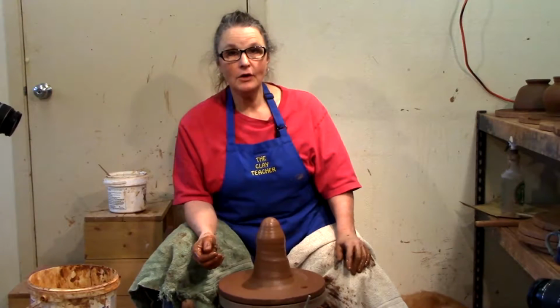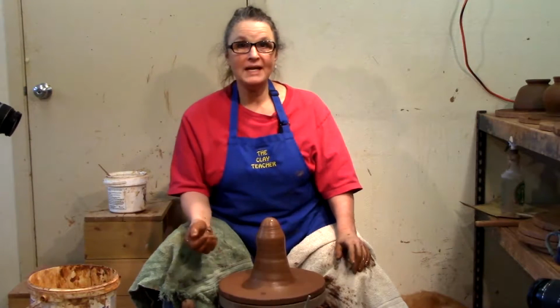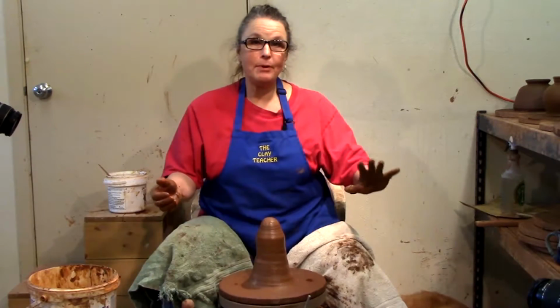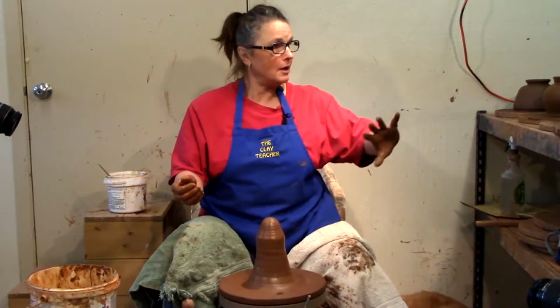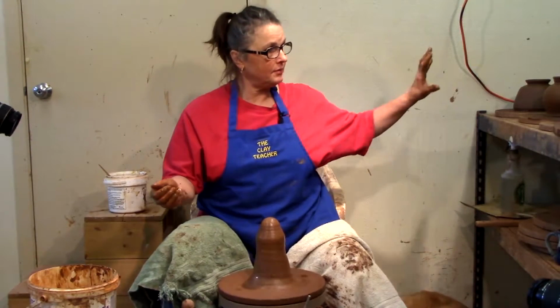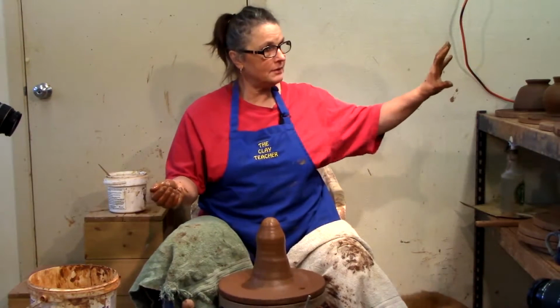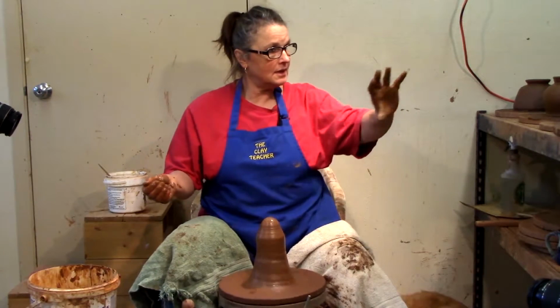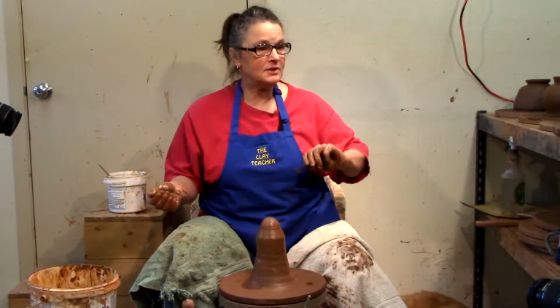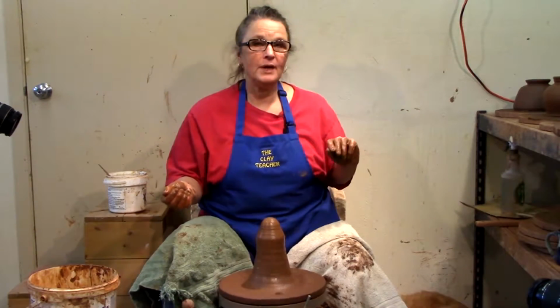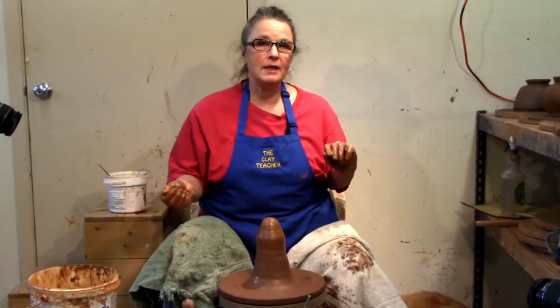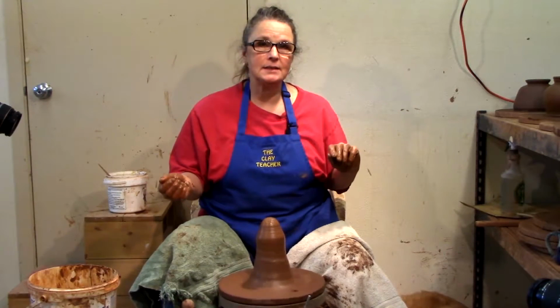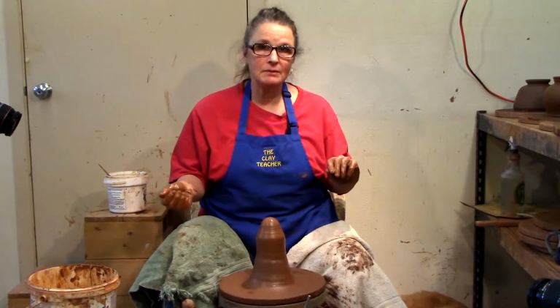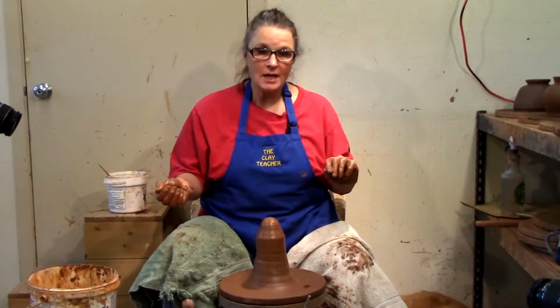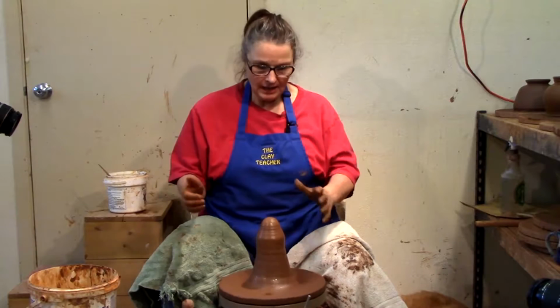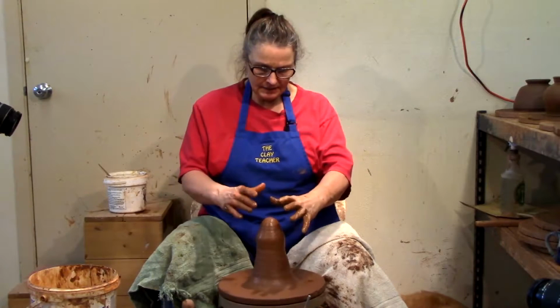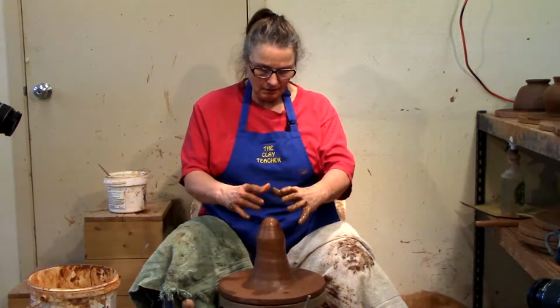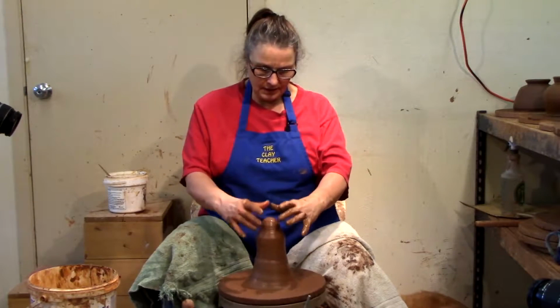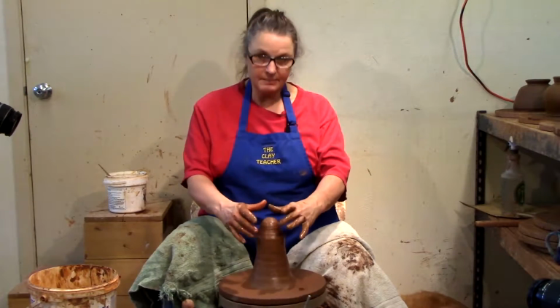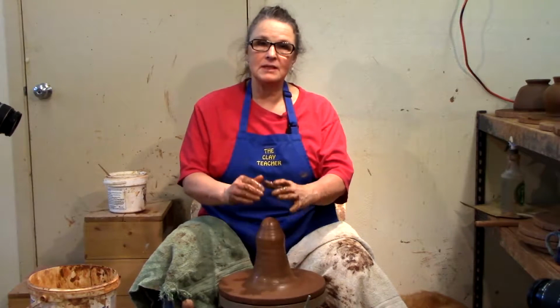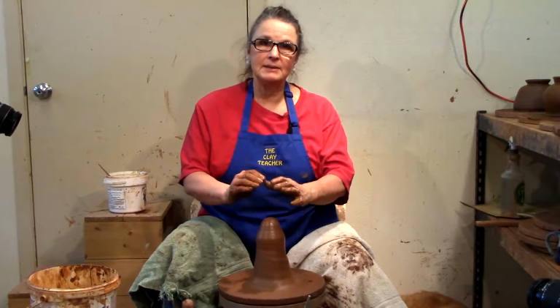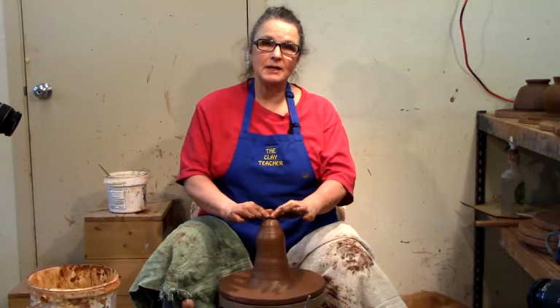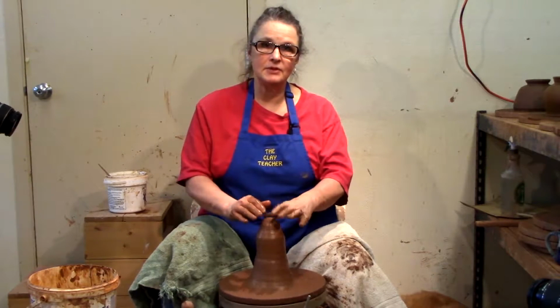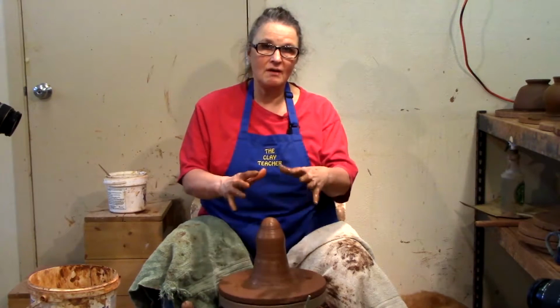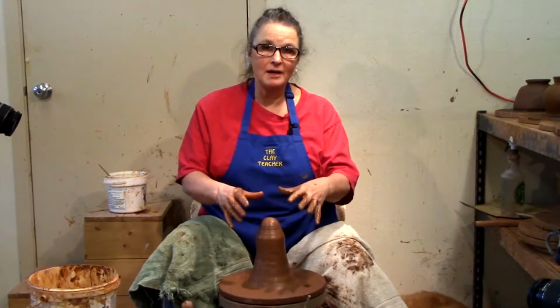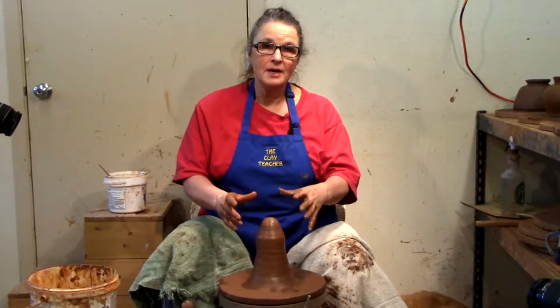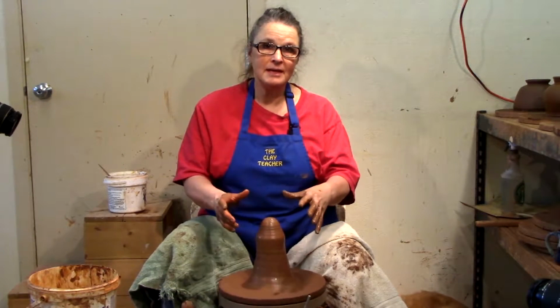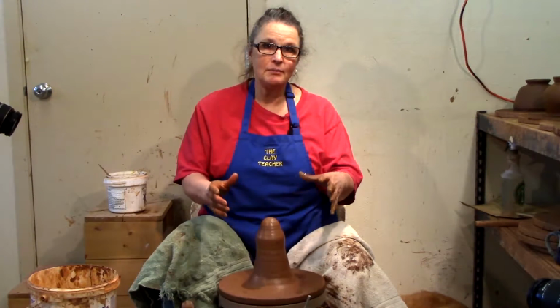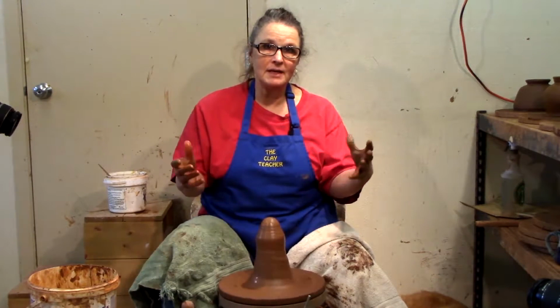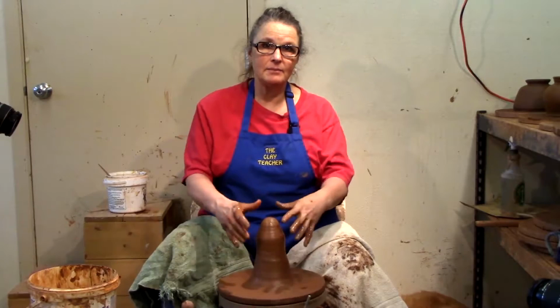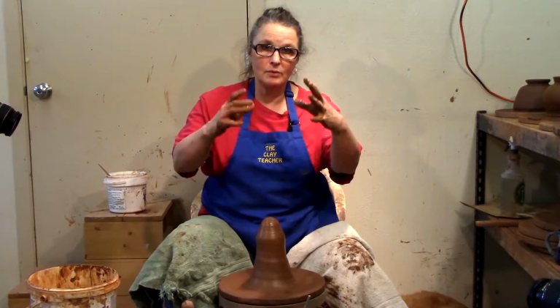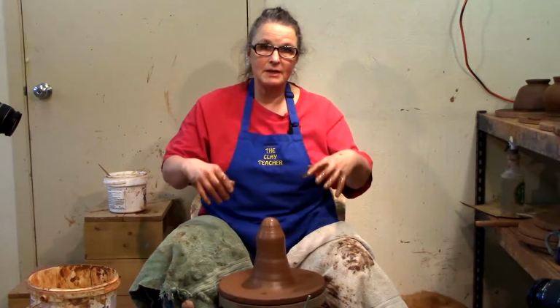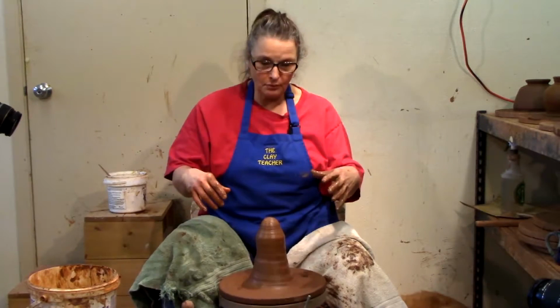I've got all my teapot bodies thrown, now it's time to start working on the lids and spouts. I like to make all the lids and spouts at the same time, just off the hump, the same way I would make the bowls I made before.